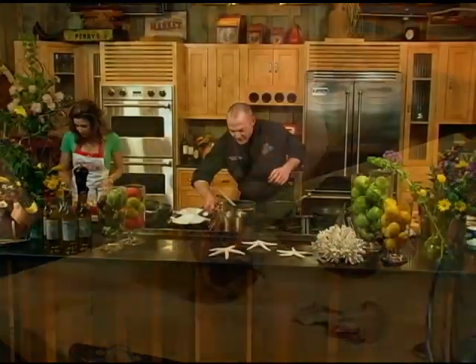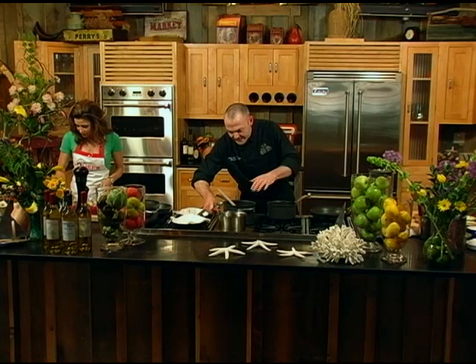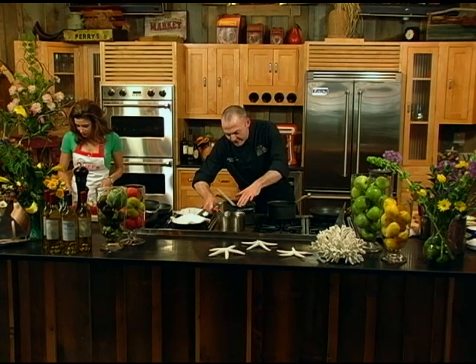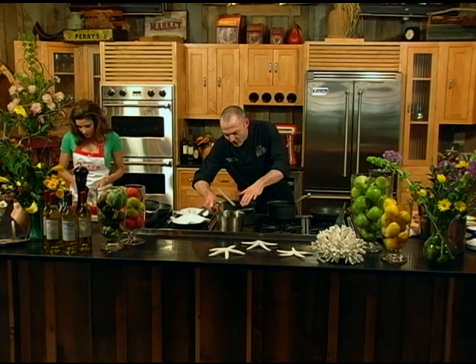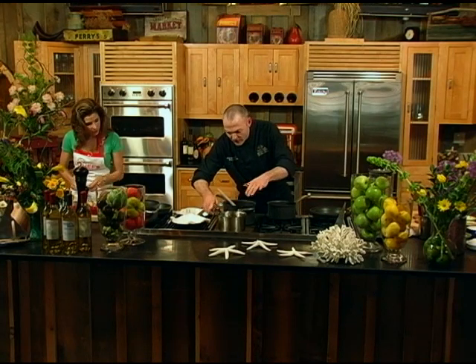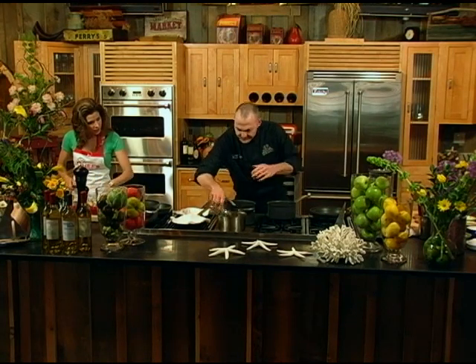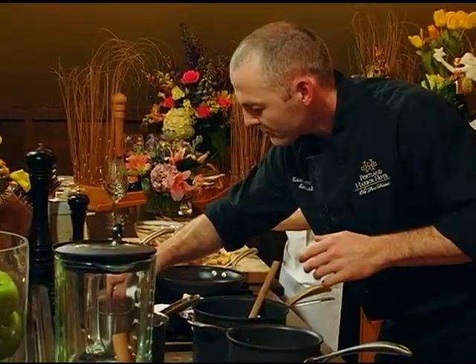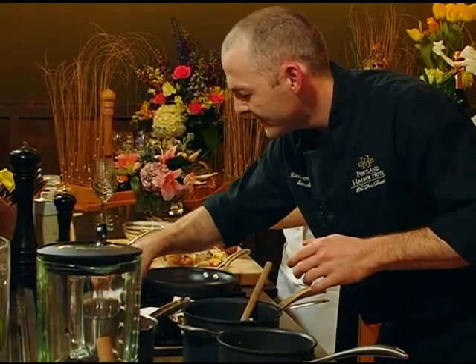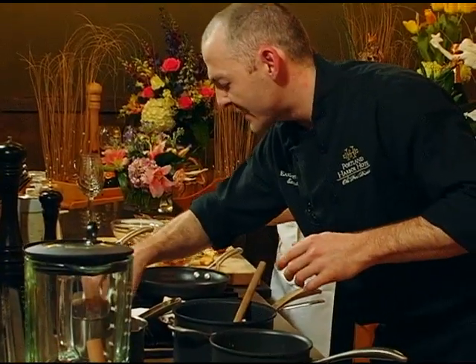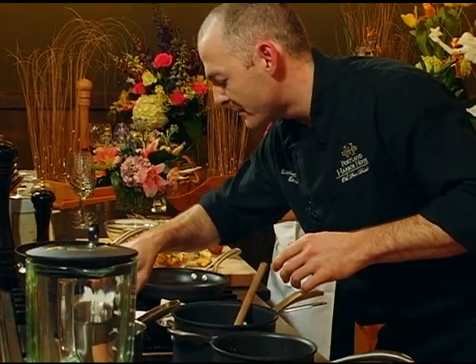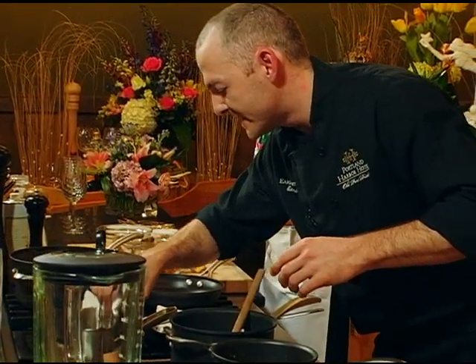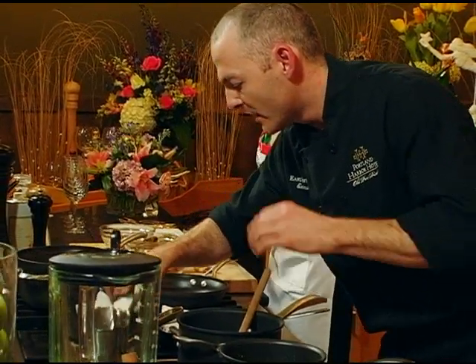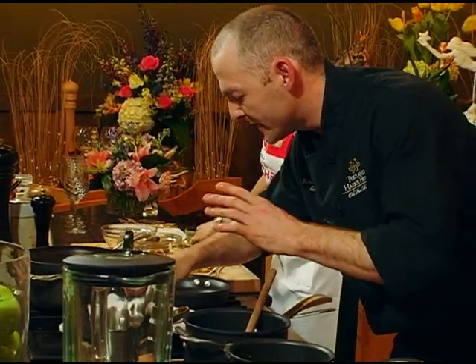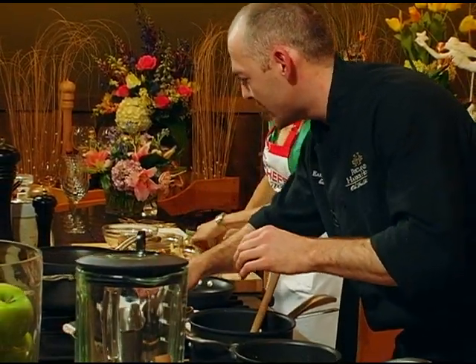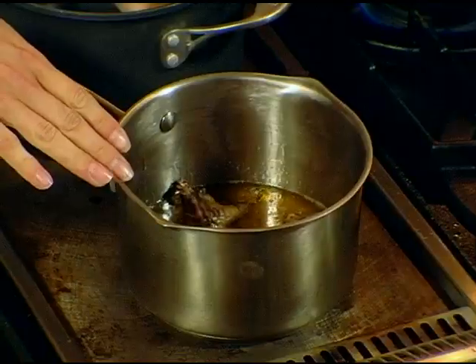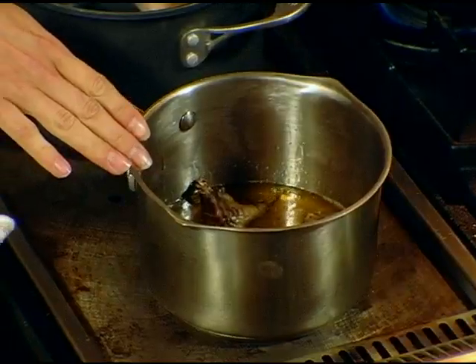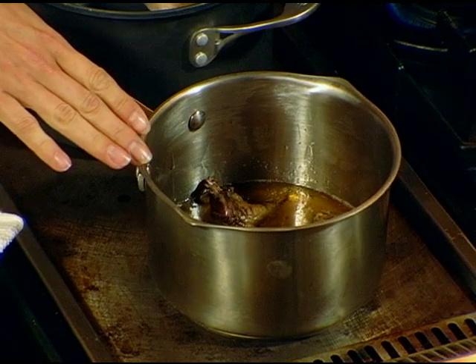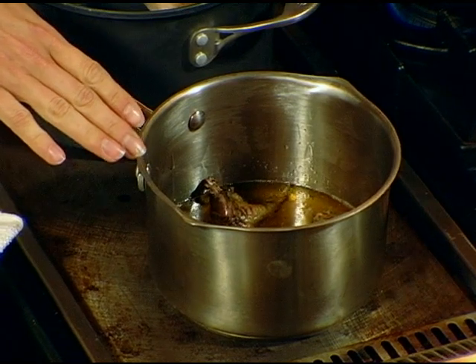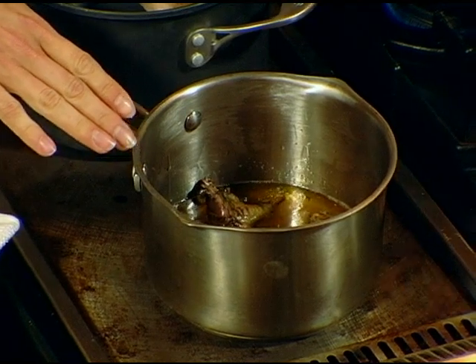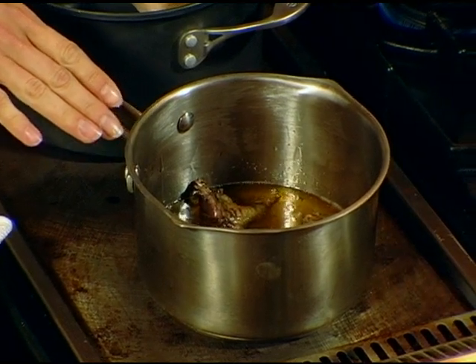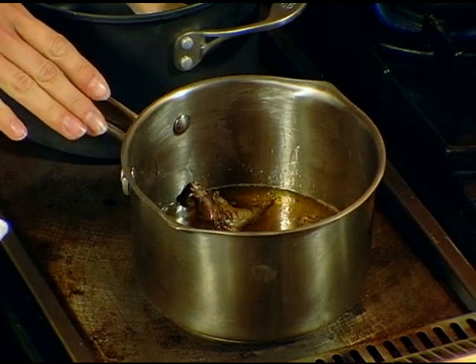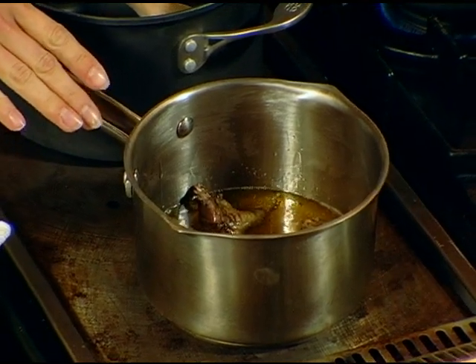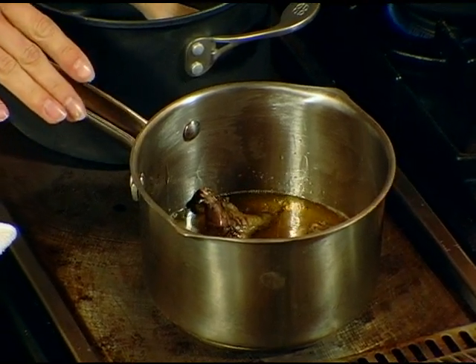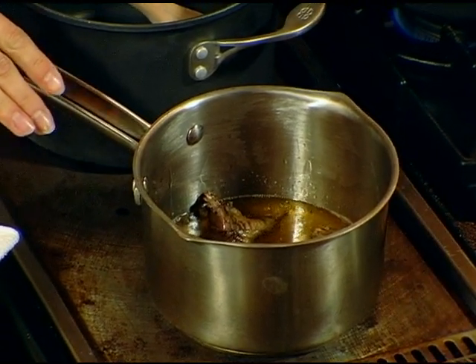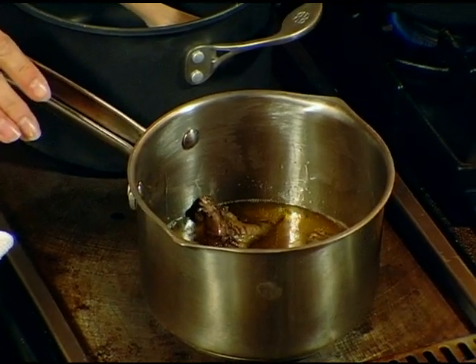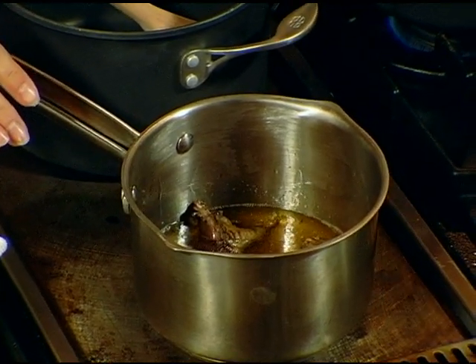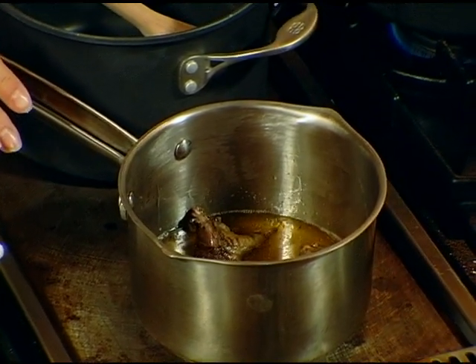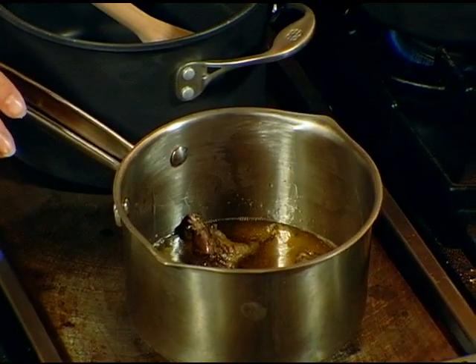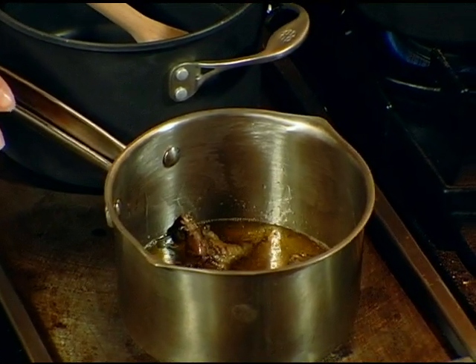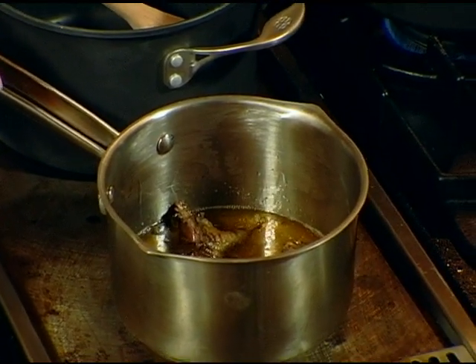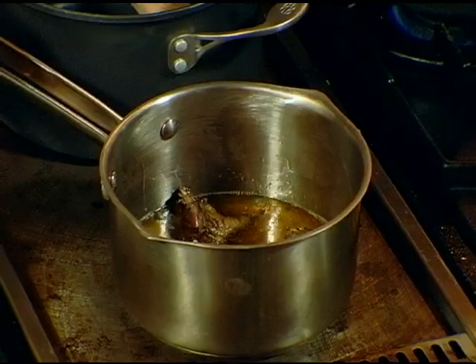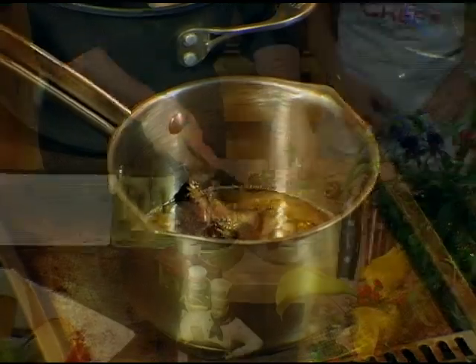So the legs for the confit are going really well. These actually take quite some time. We've got to have this duck fat, bring it up to a simmer, get the legs in there, and let it simmer very, very slowly — just set it and forget it.